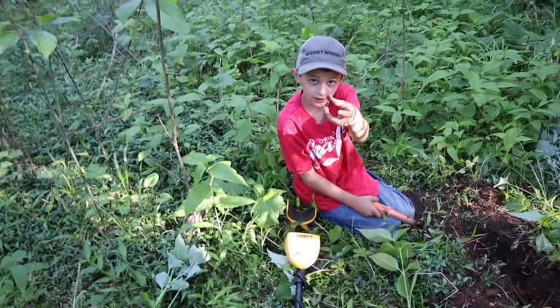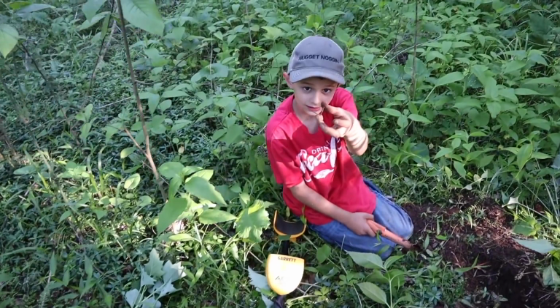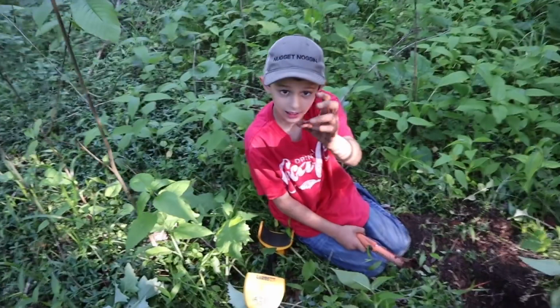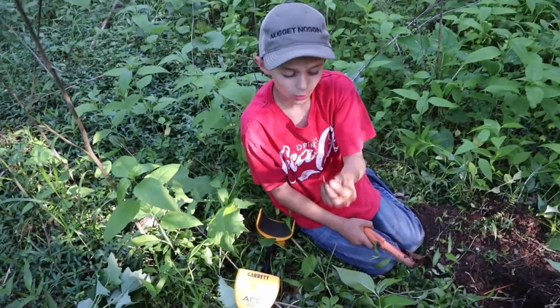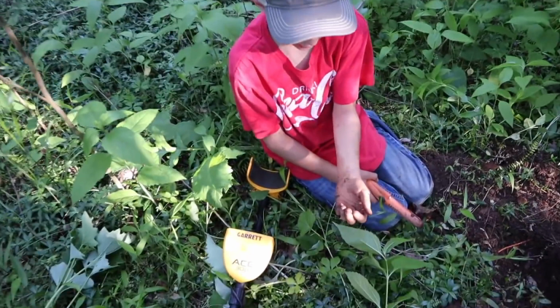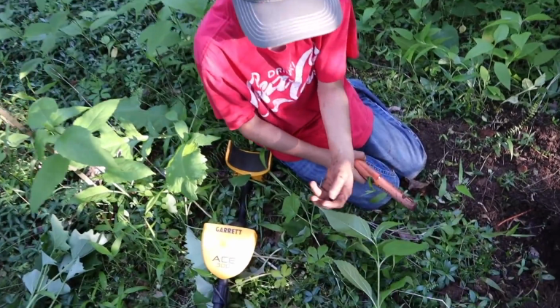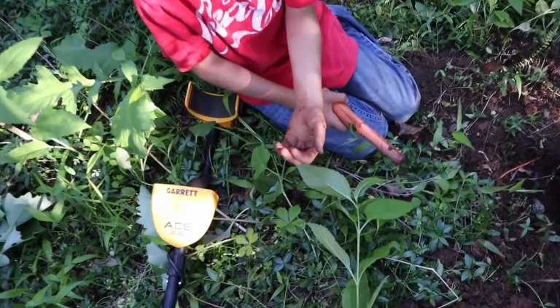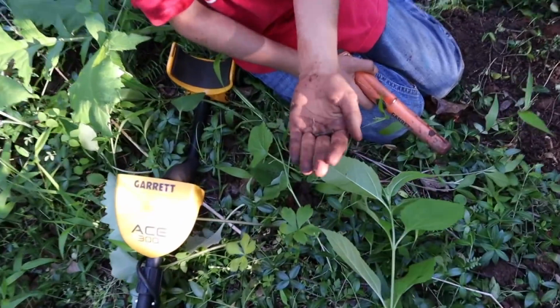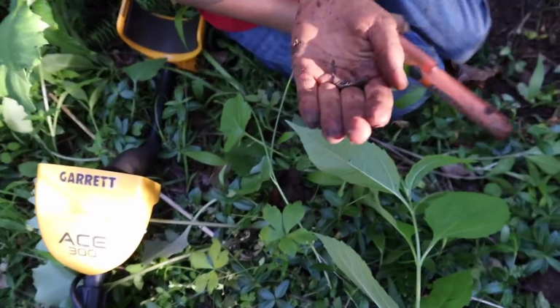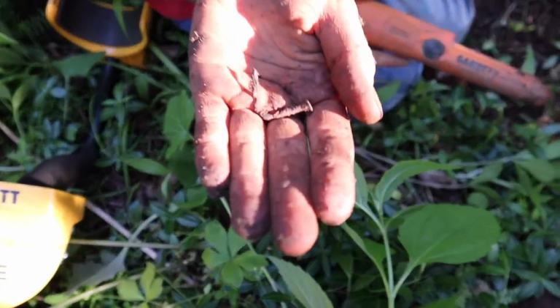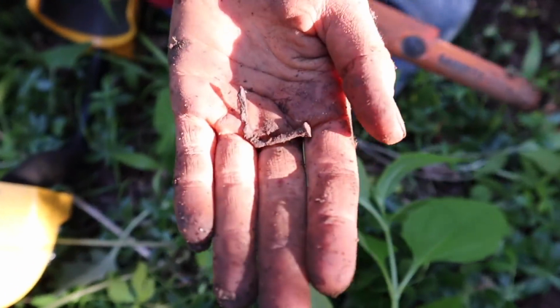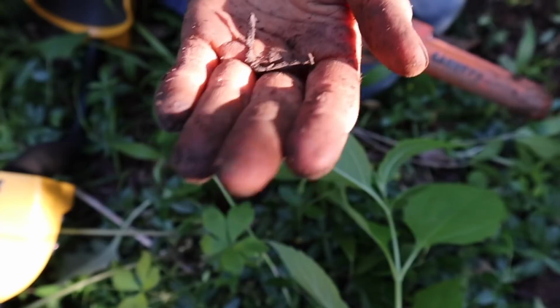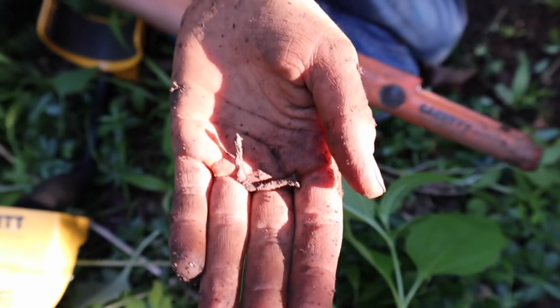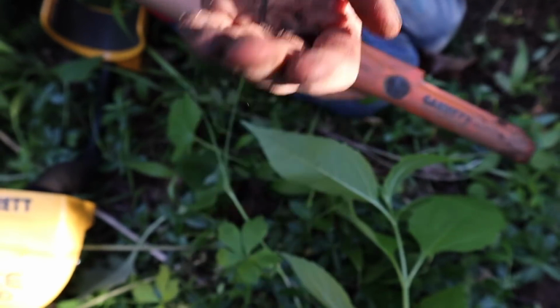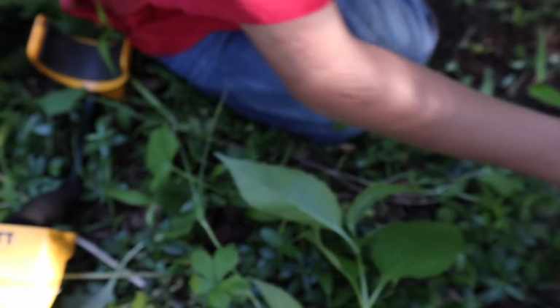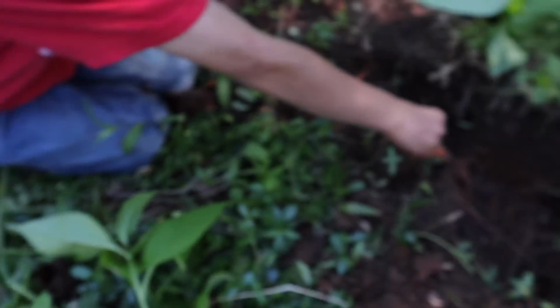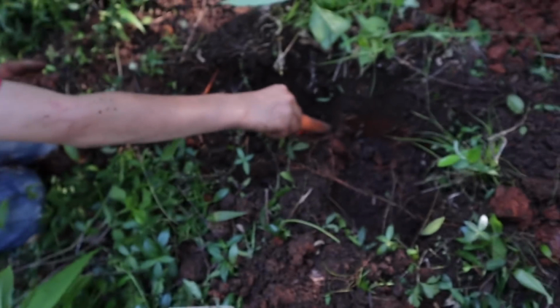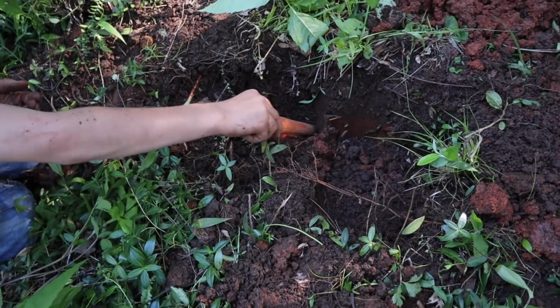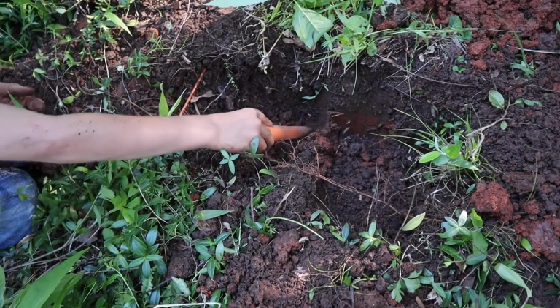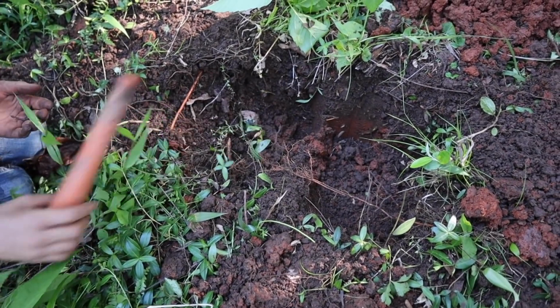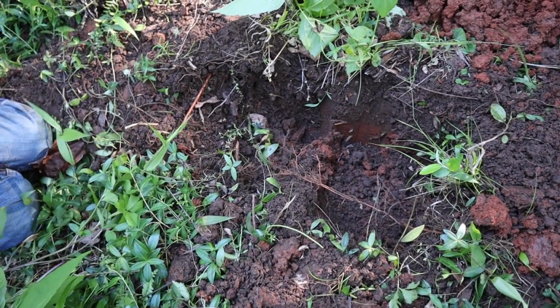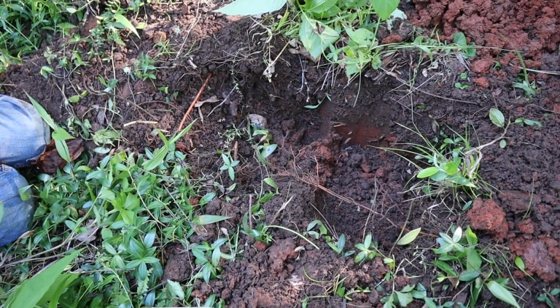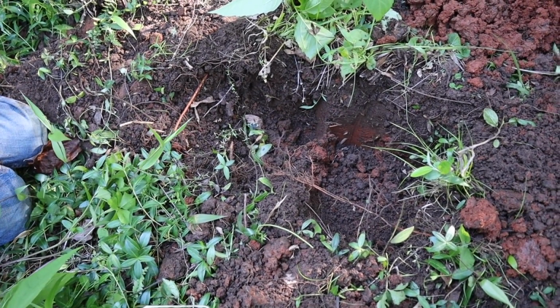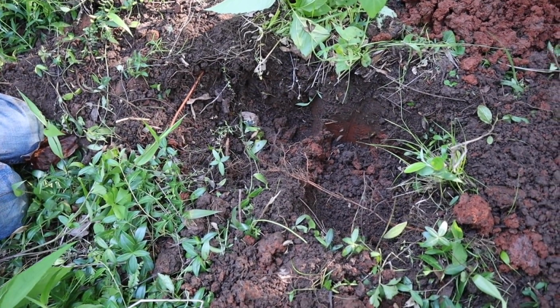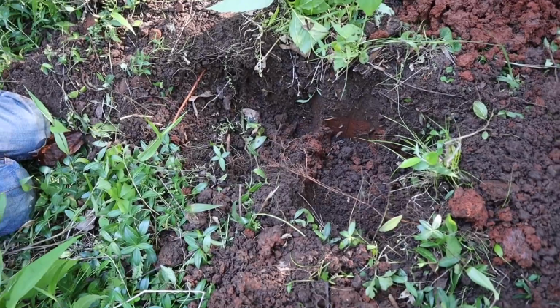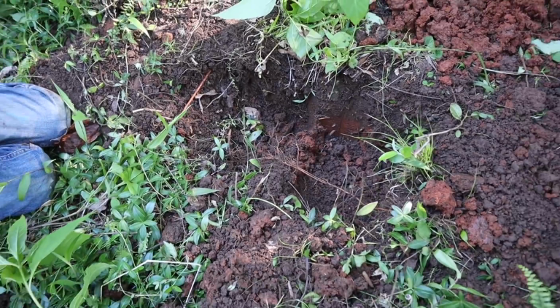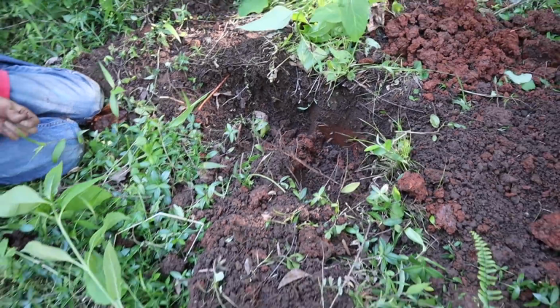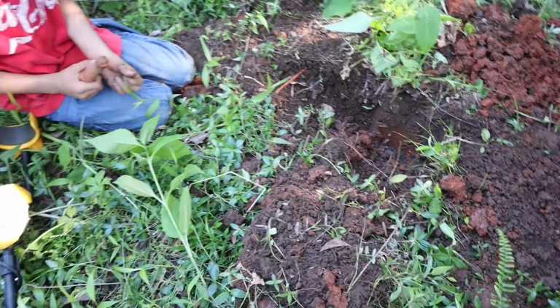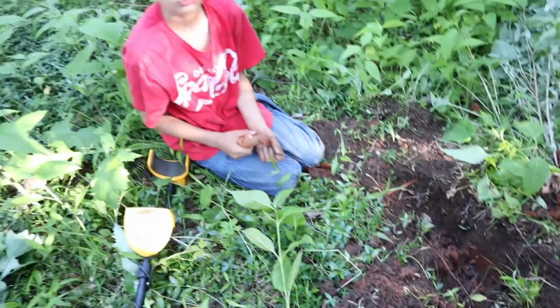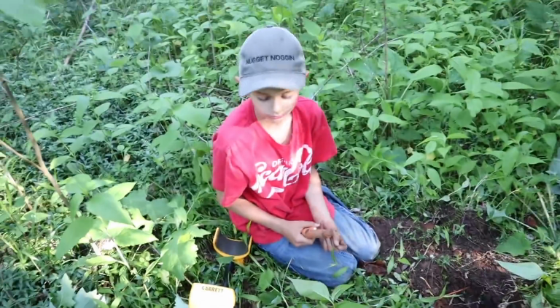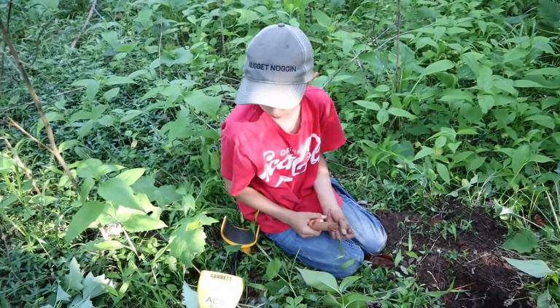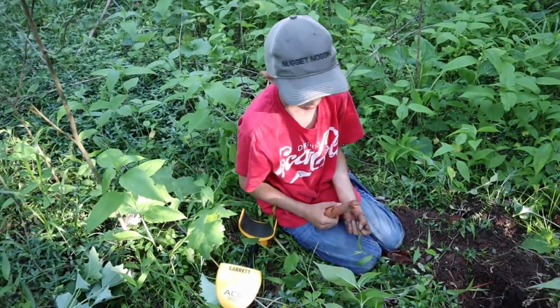What'd you get? I found an old nail. Old nail. Let's take a look at that. Awesome. And there's another signal right there, down in the hole. It's got to be another nail — you're onto a pile of old nails. That's awesome.